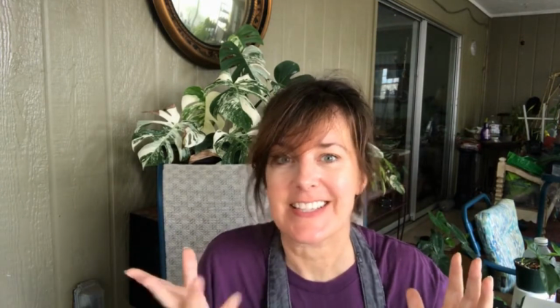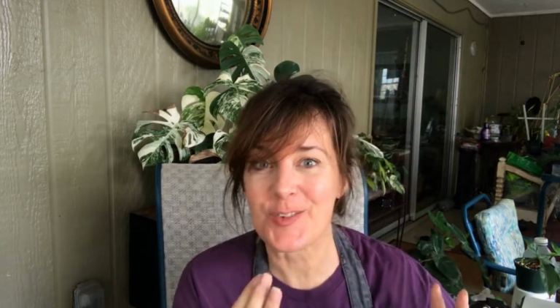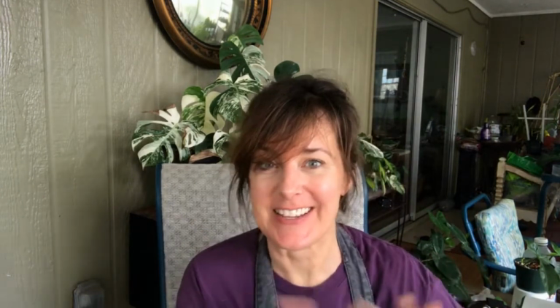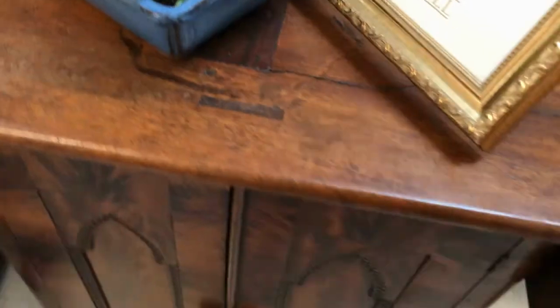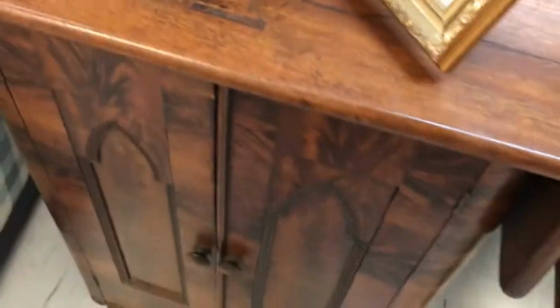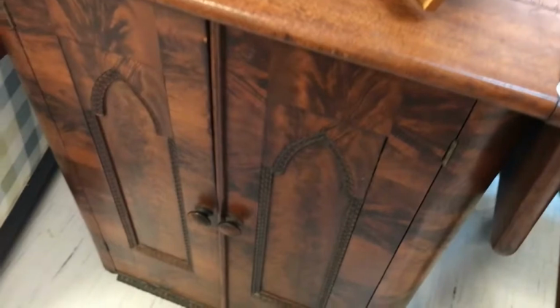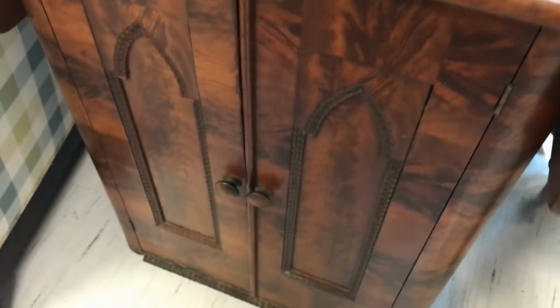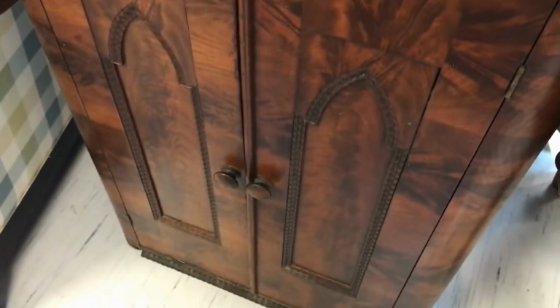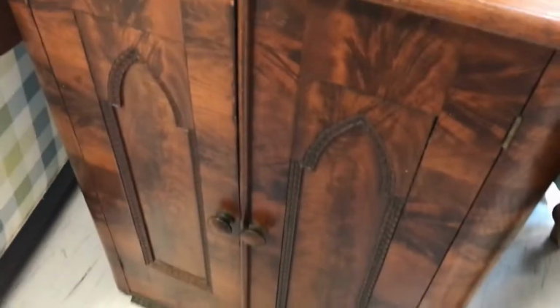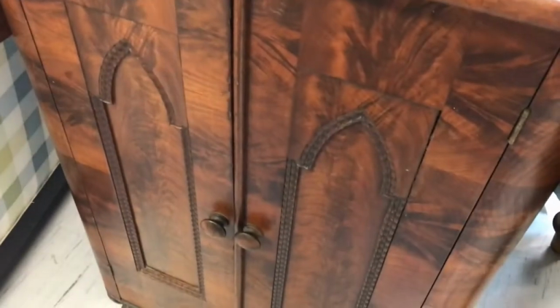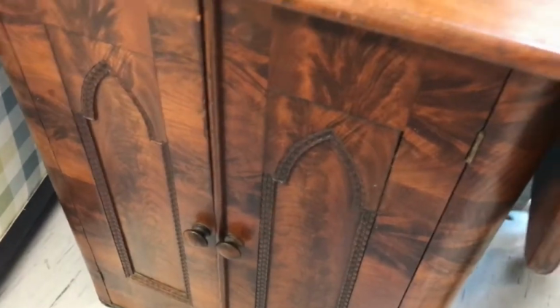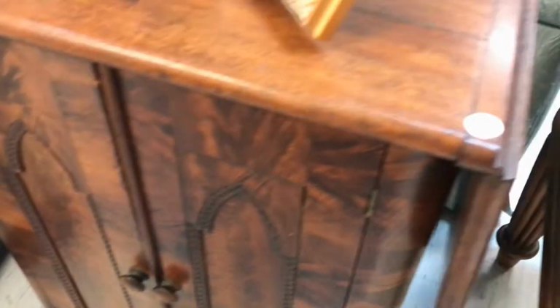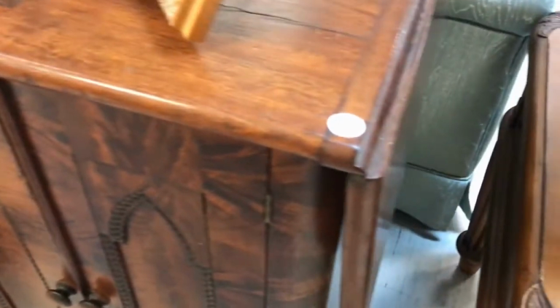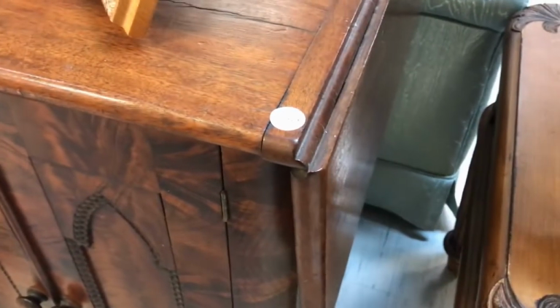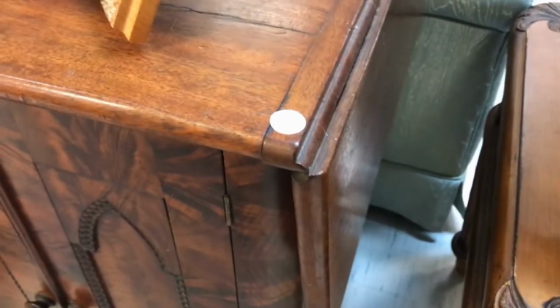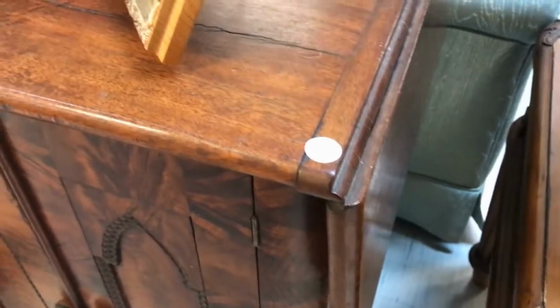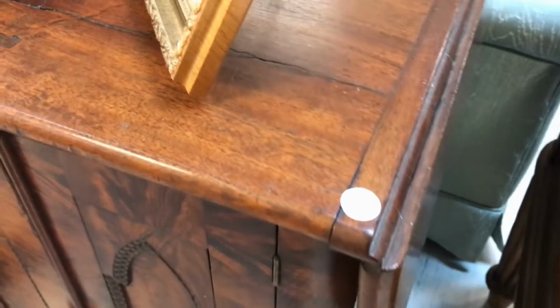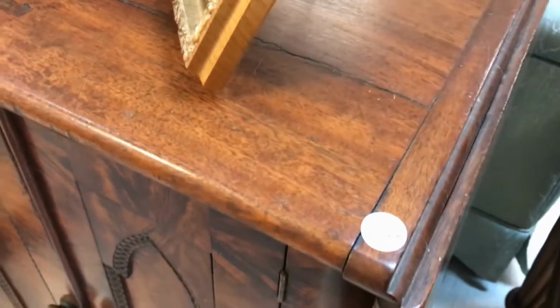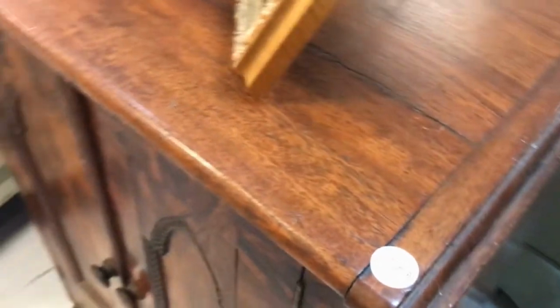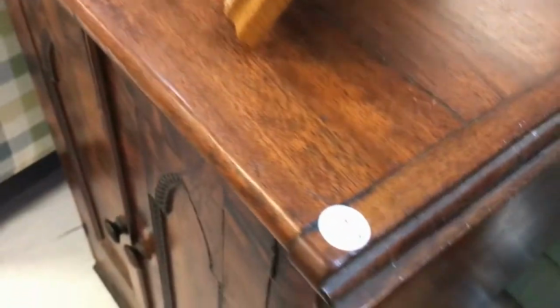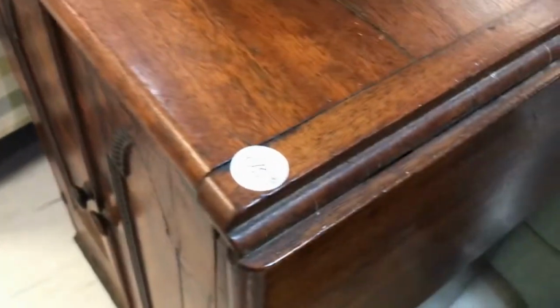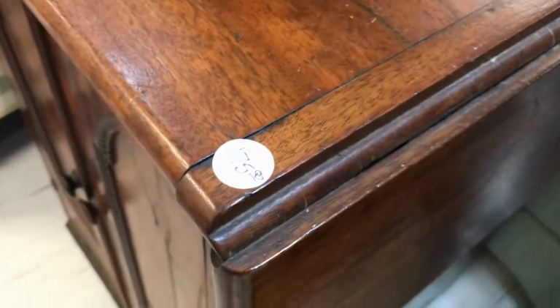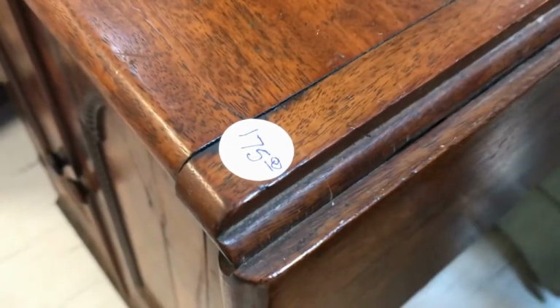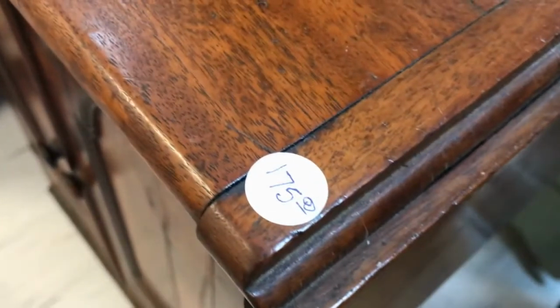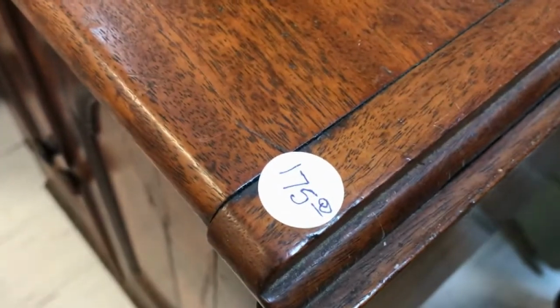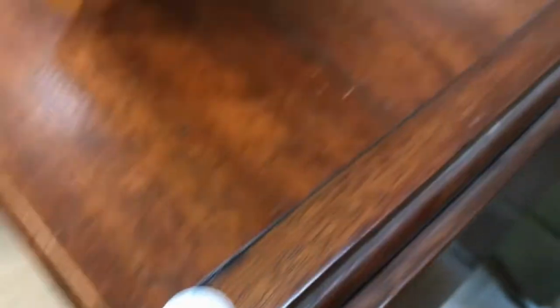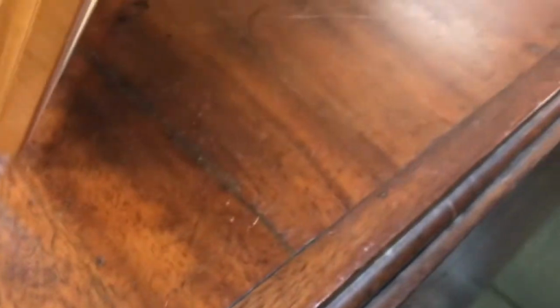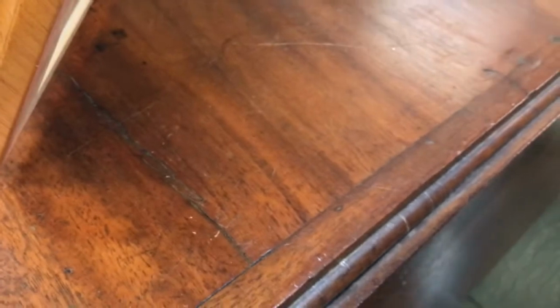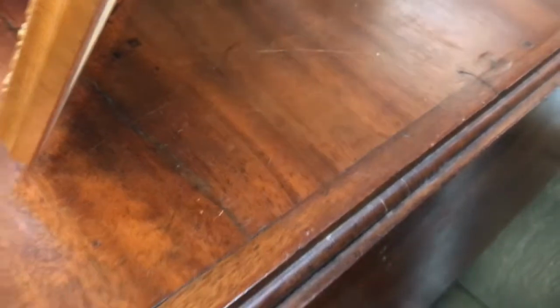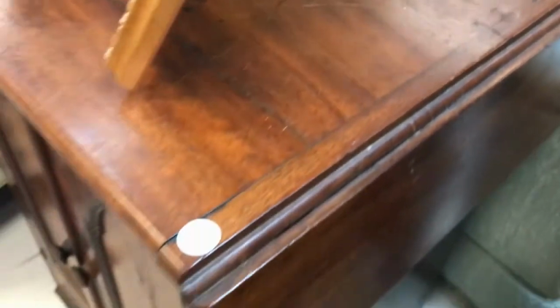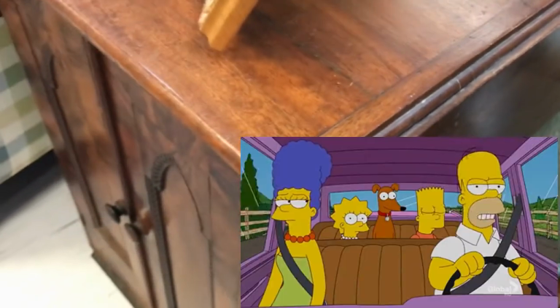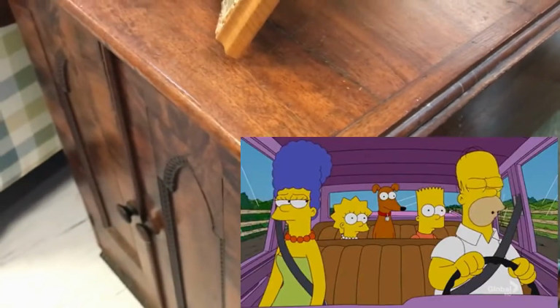Let's go thrifting. First thing through the door, I spotted this. Really loved it, but I am trying to do something small and it is way out of my budget. However, they are having a big half-off-everything sale next weekend. Still too much.